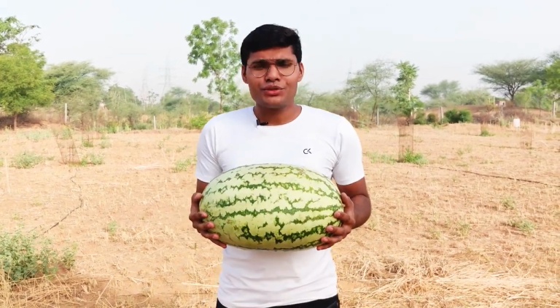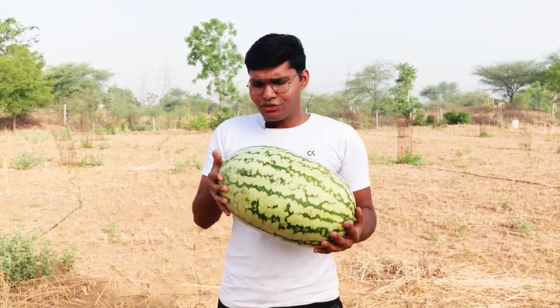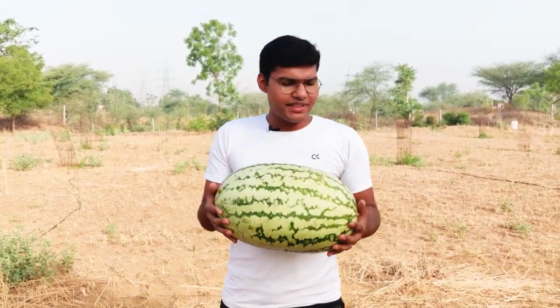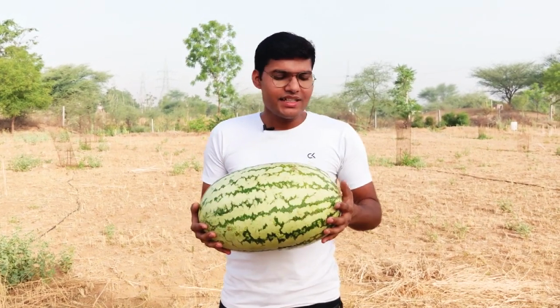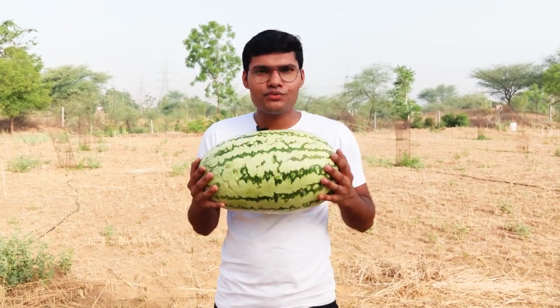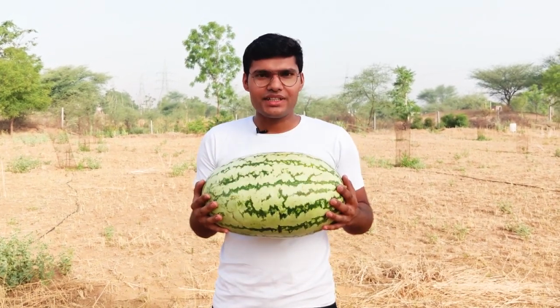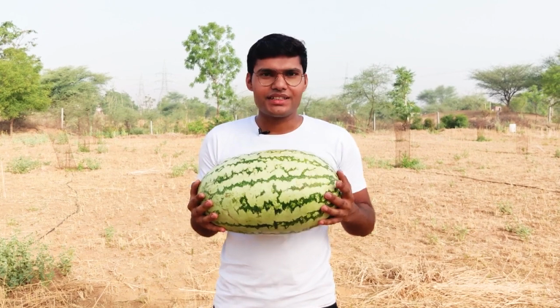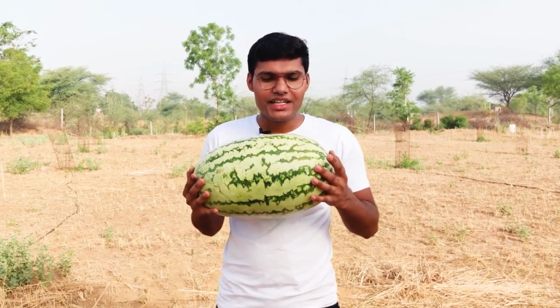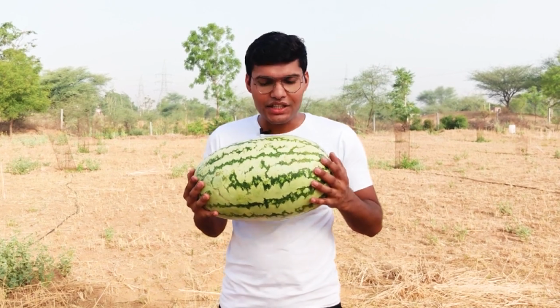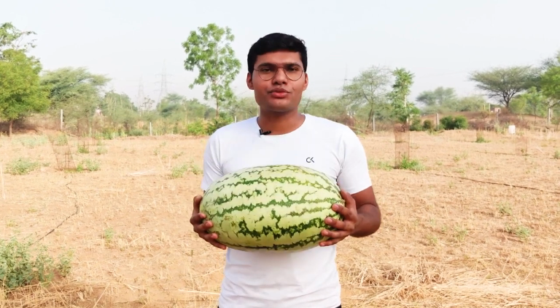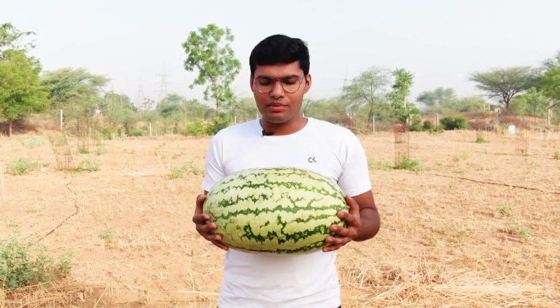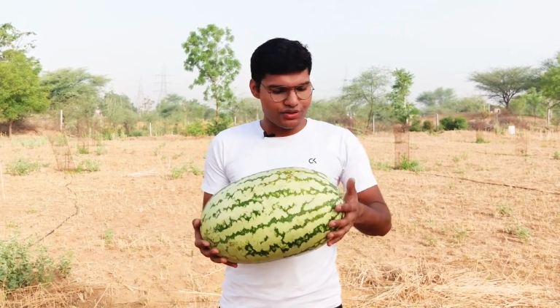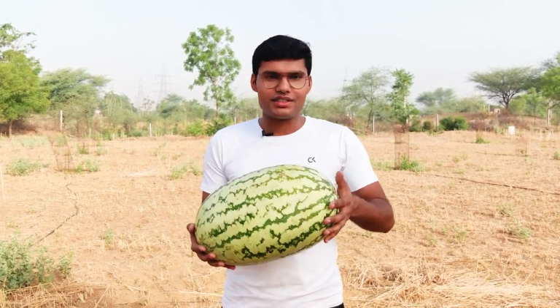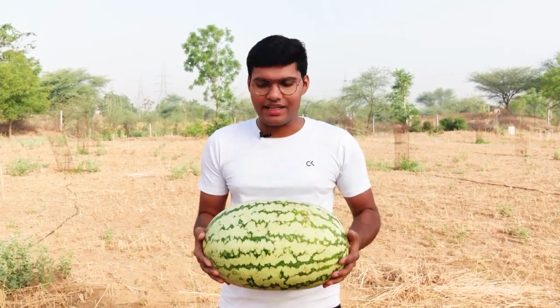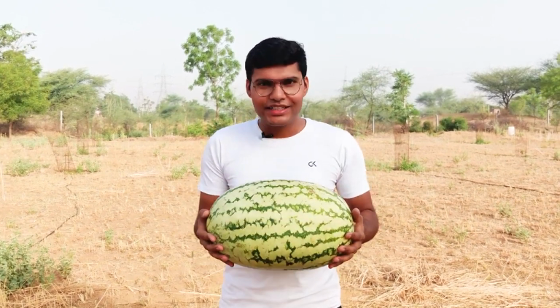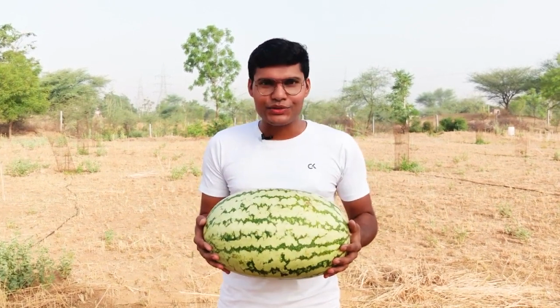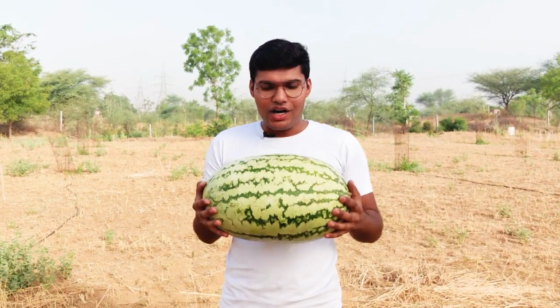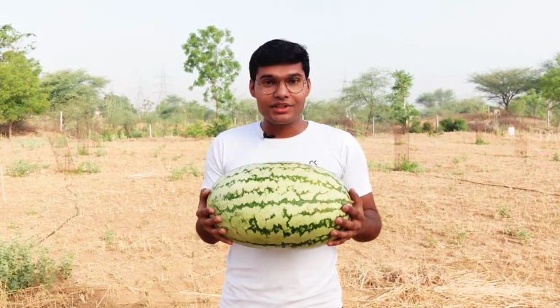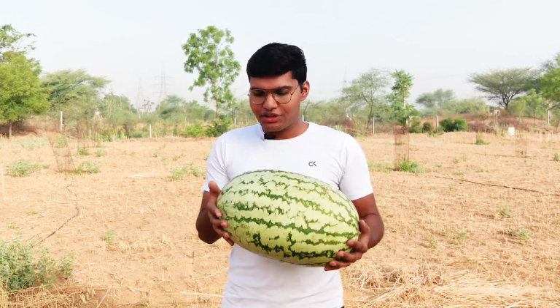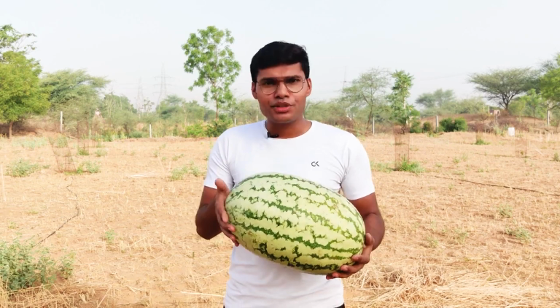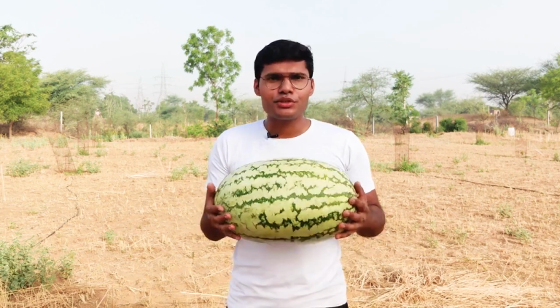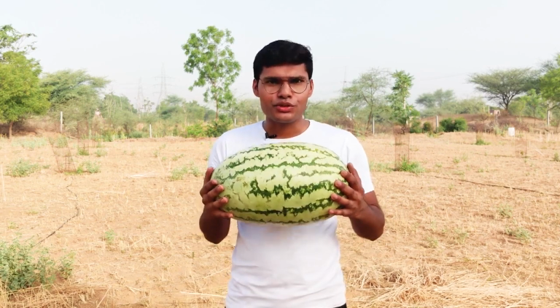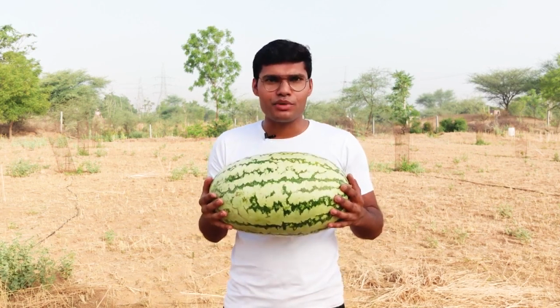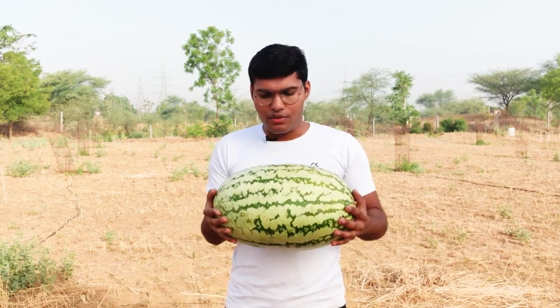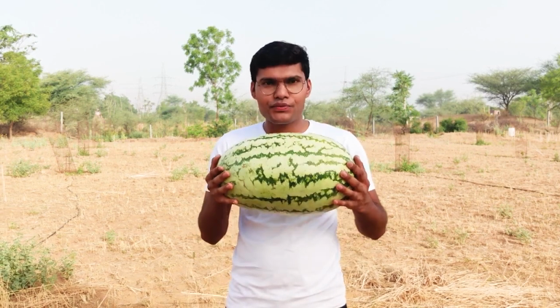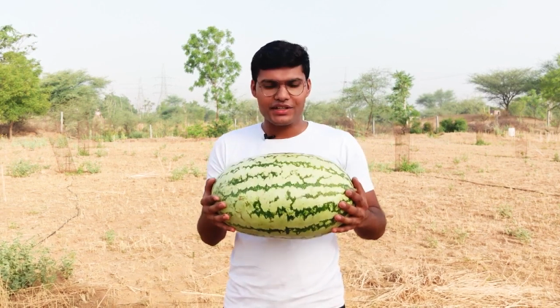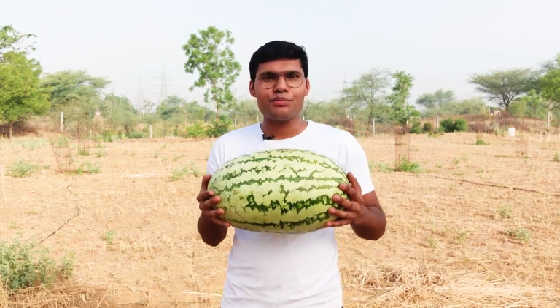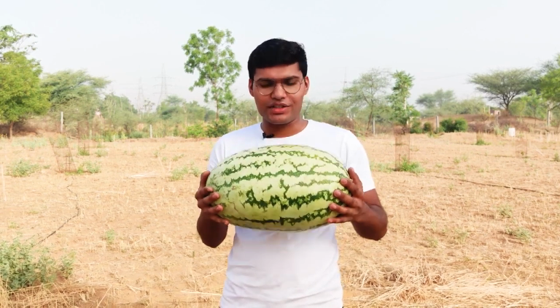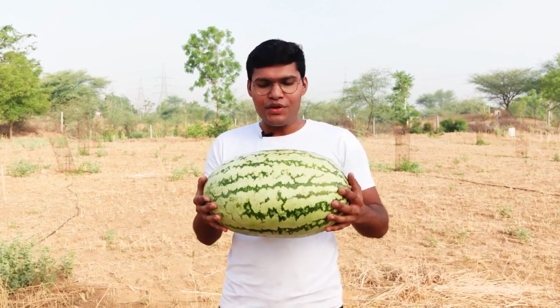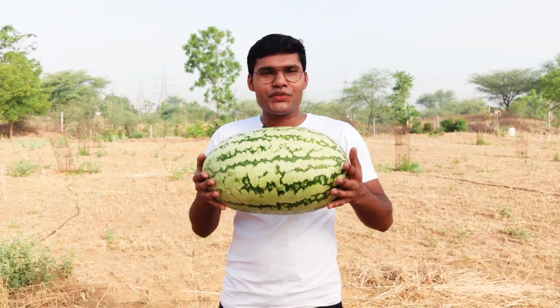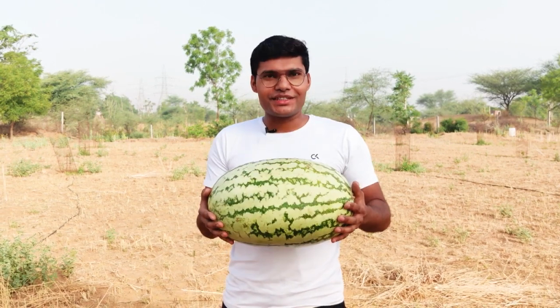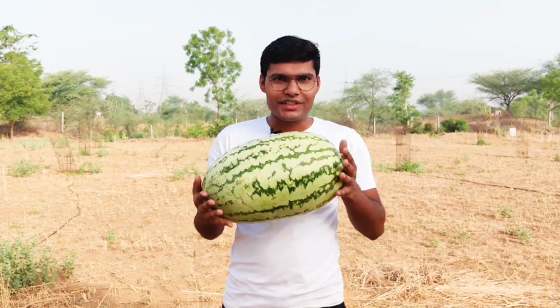Friends, some YouTubers have put it in a single suily bomb, but today we will put it in a full suily bomb and then we will blast it. Let's see what happens to this watermelon.